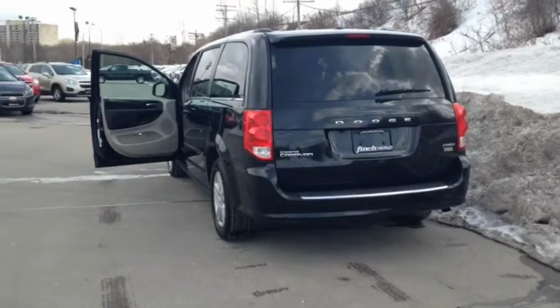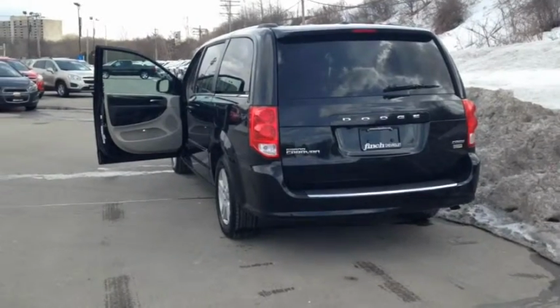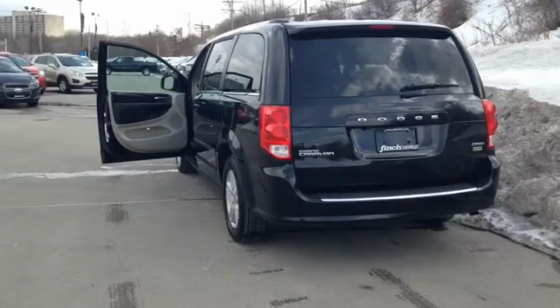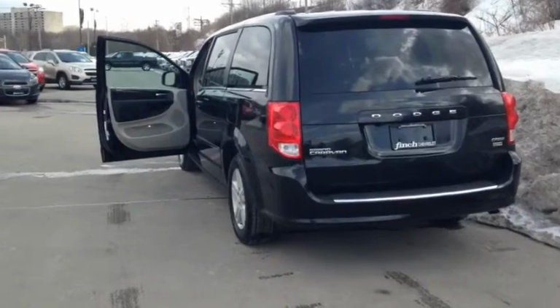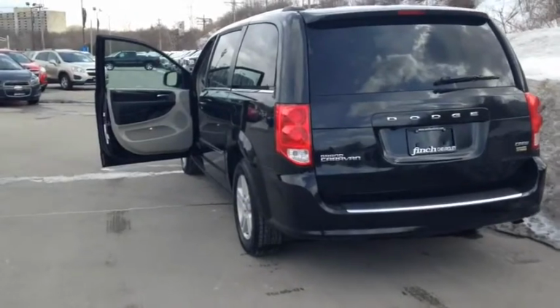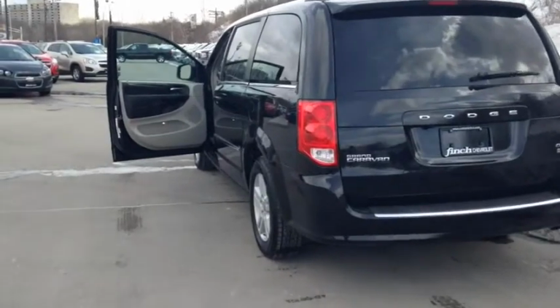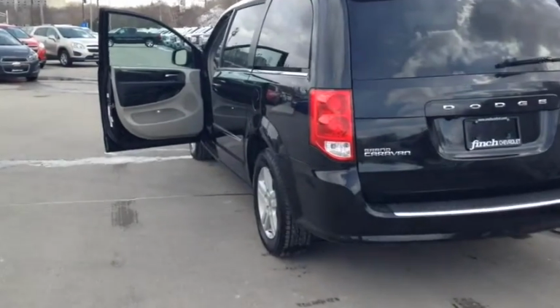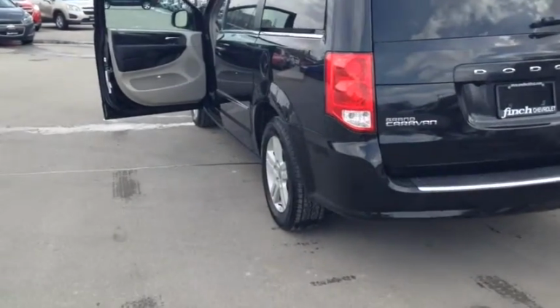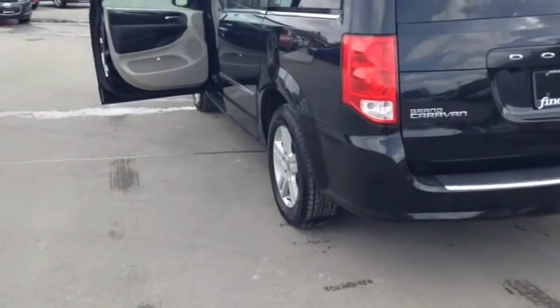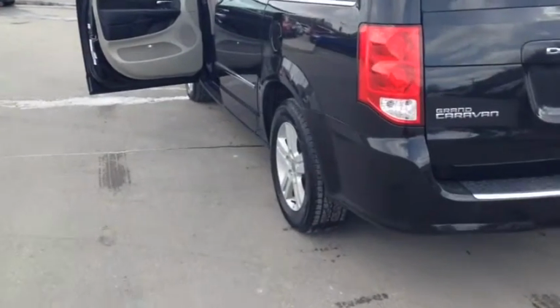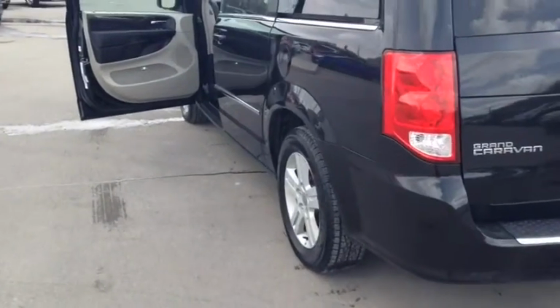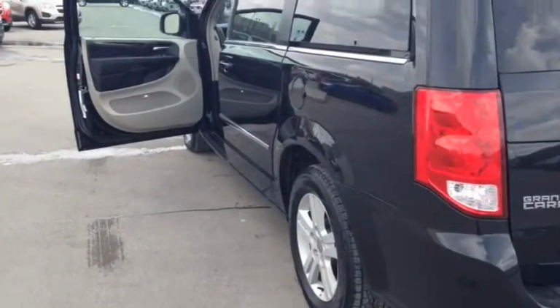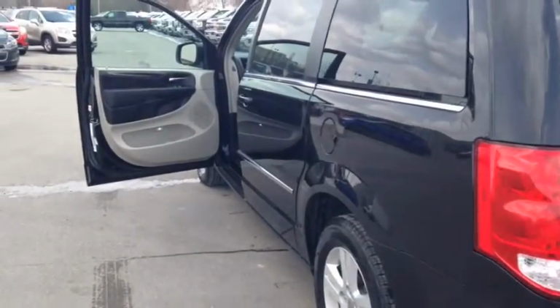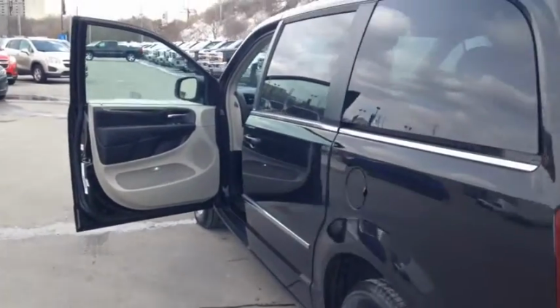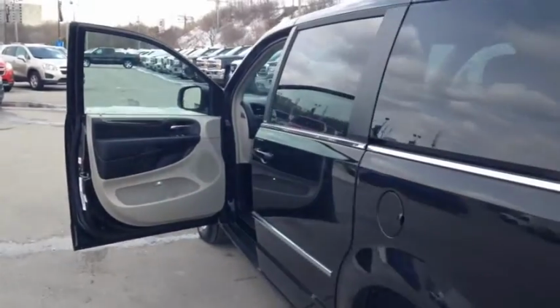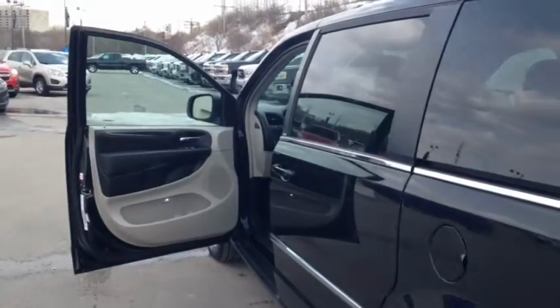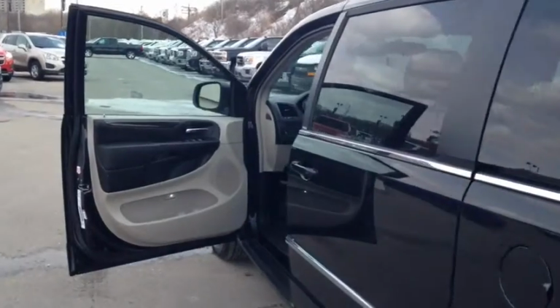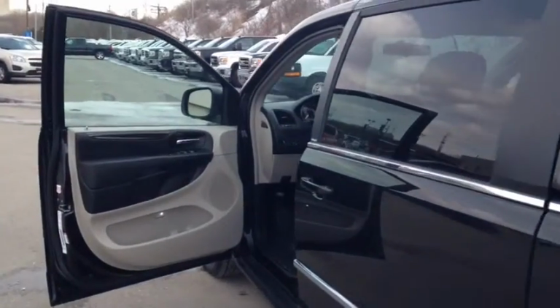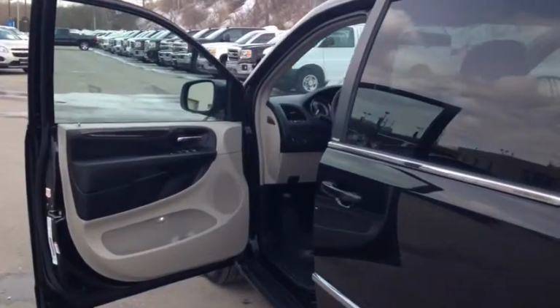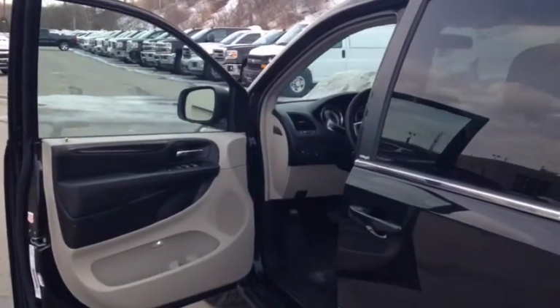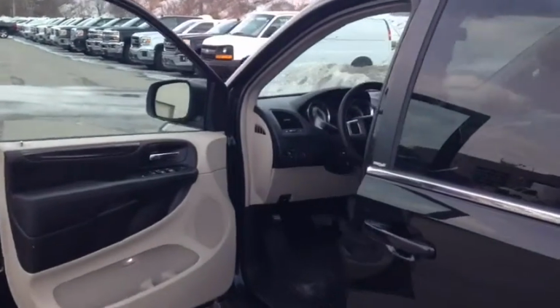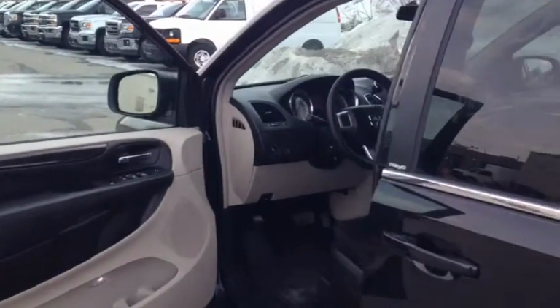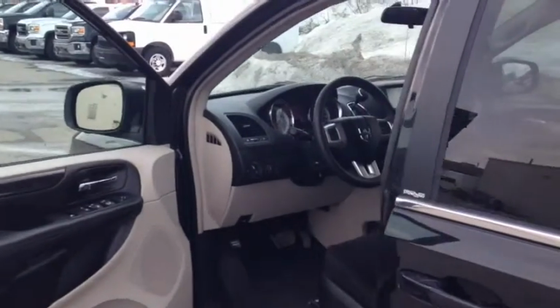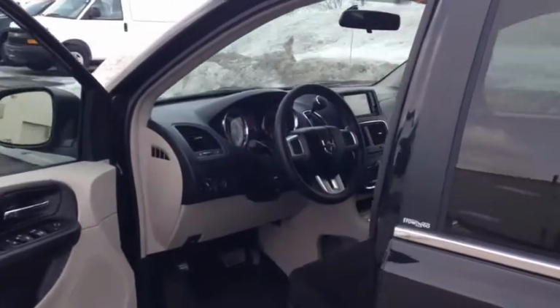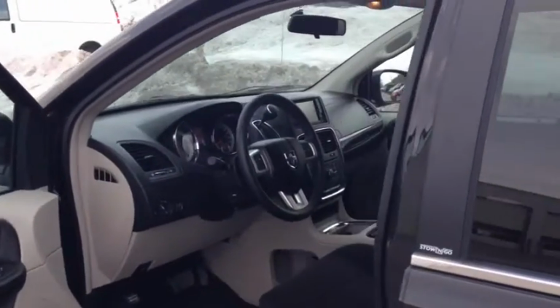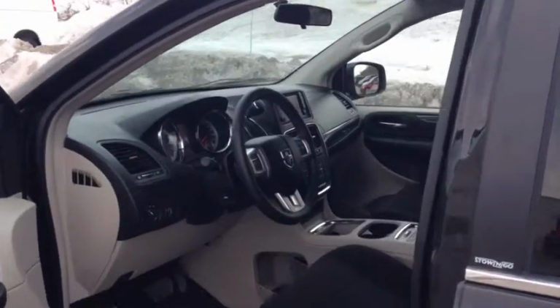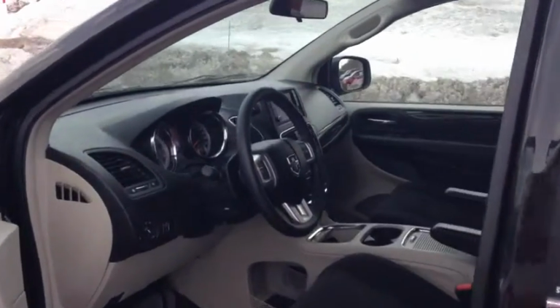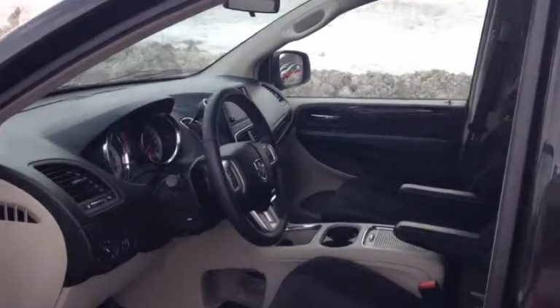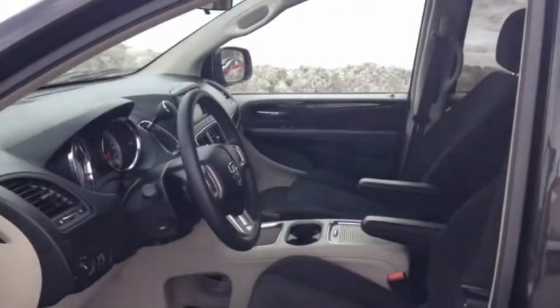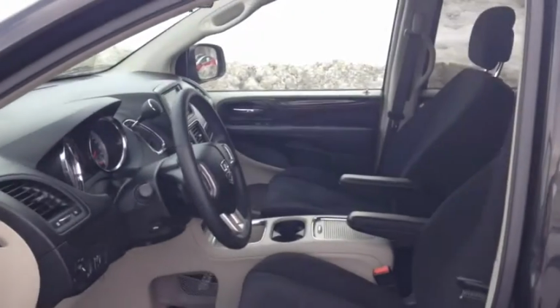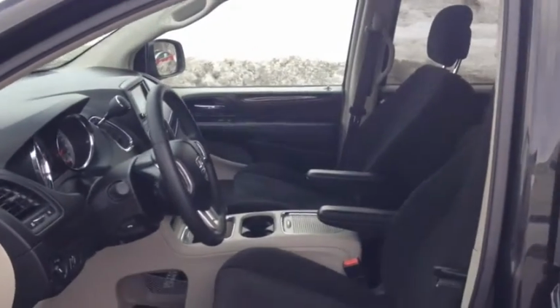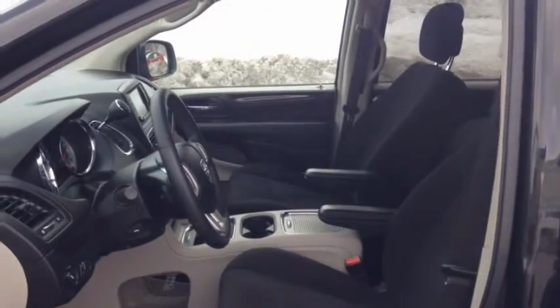This vehicle comes equipped with 16-inch steel wheels. It also includes front bucket seats, as well as remote power door locks, power mirrors, heated mirrors and cruise control.